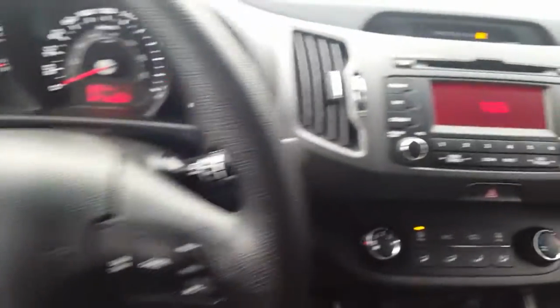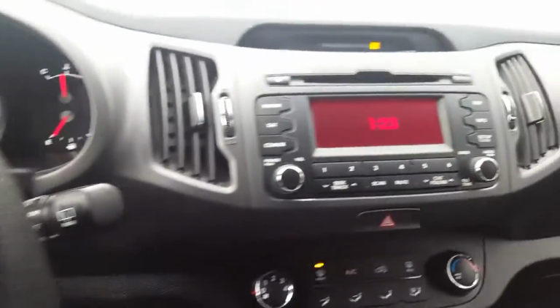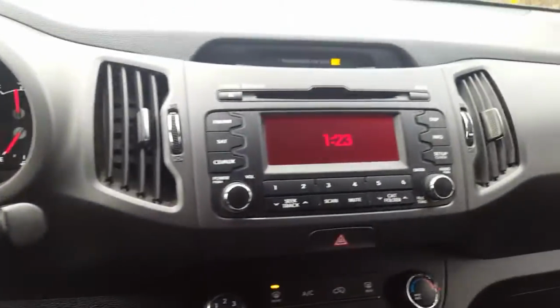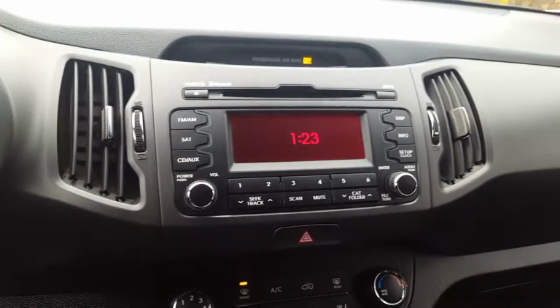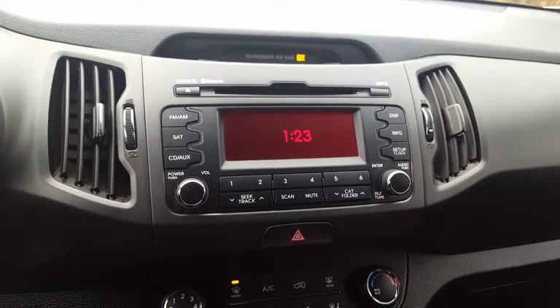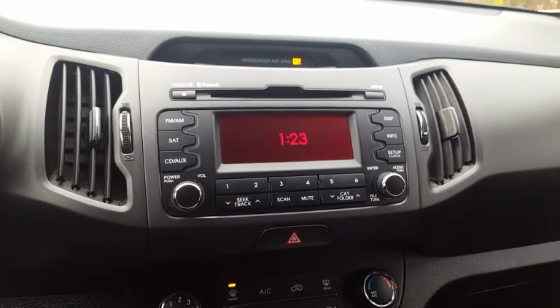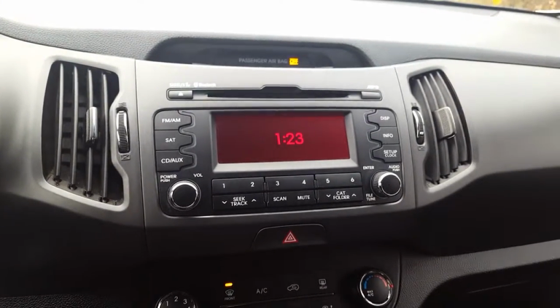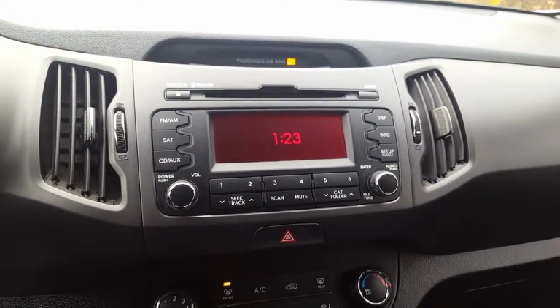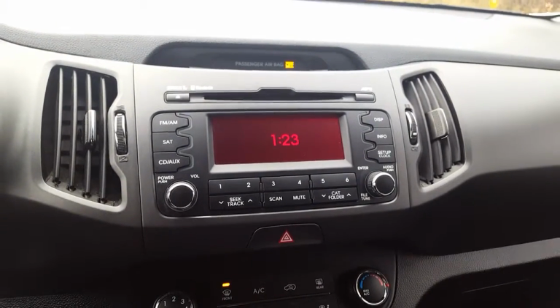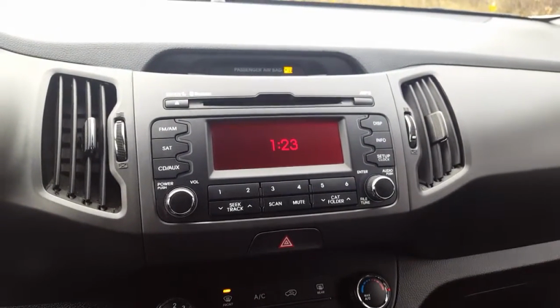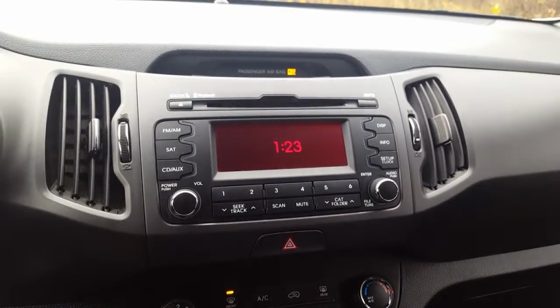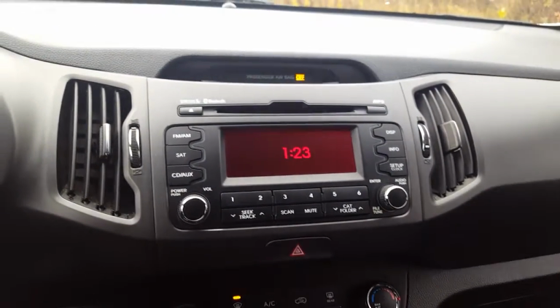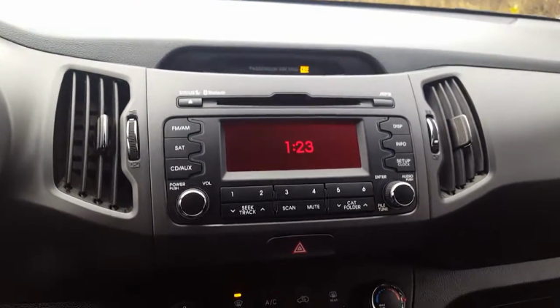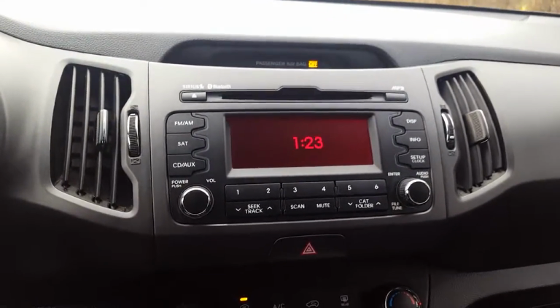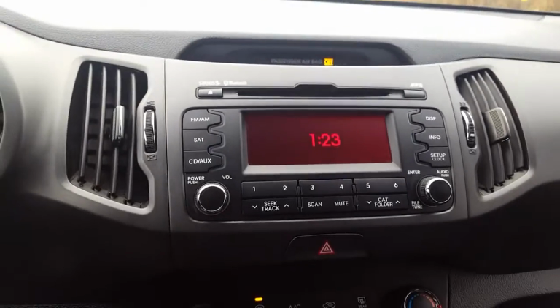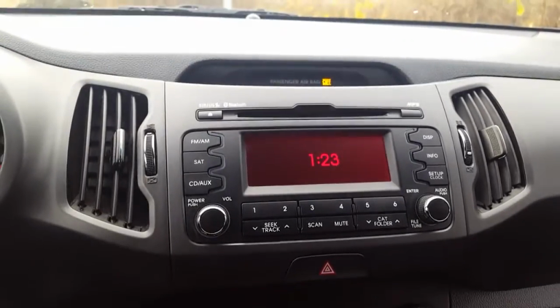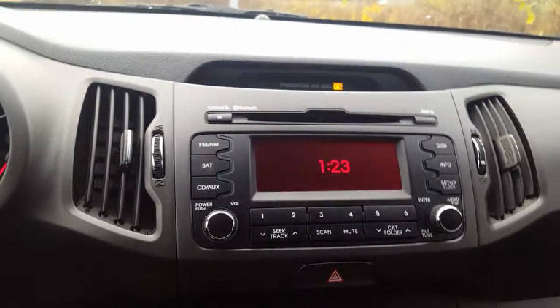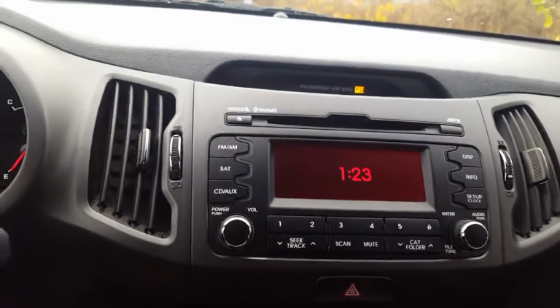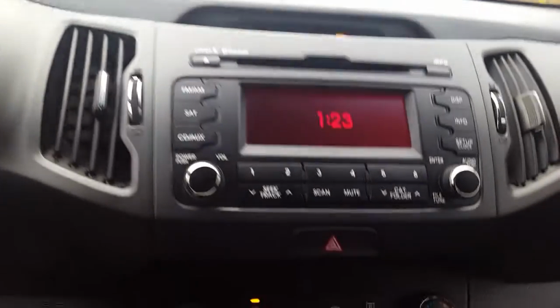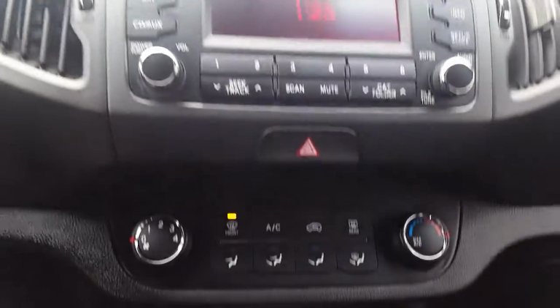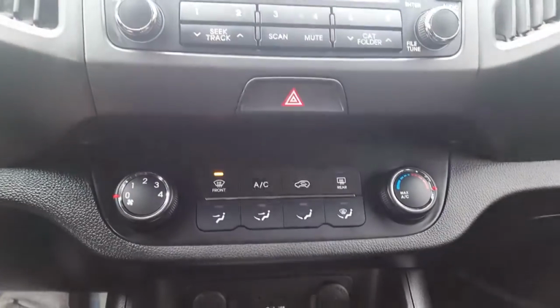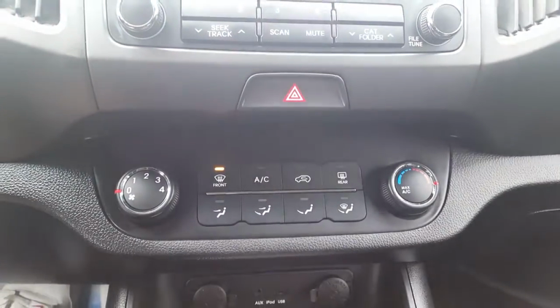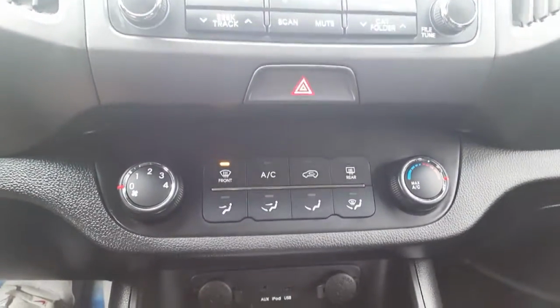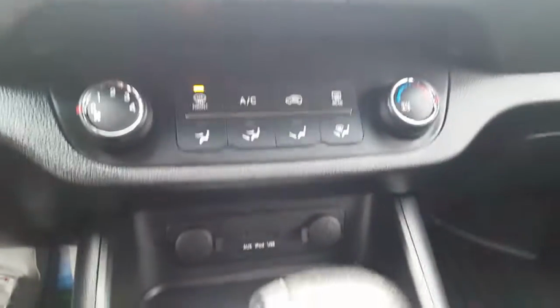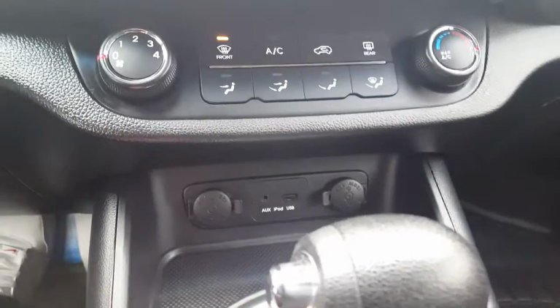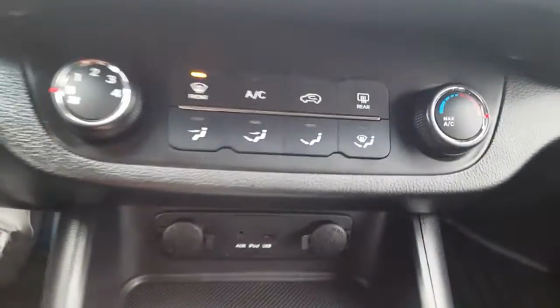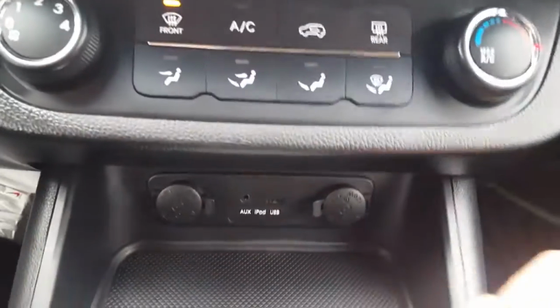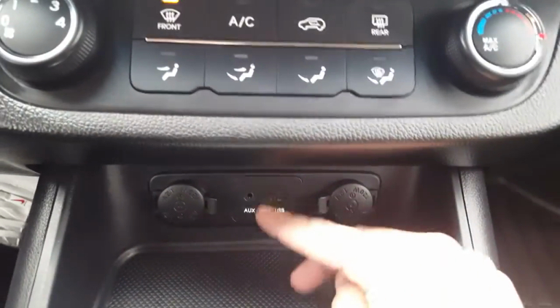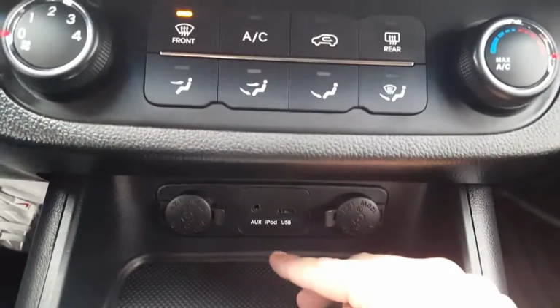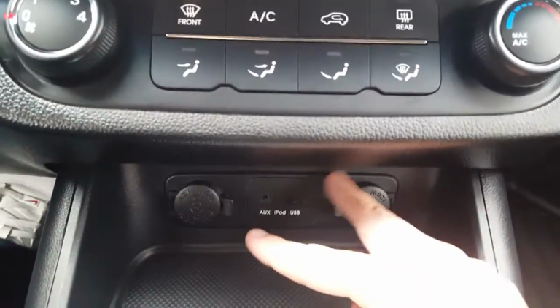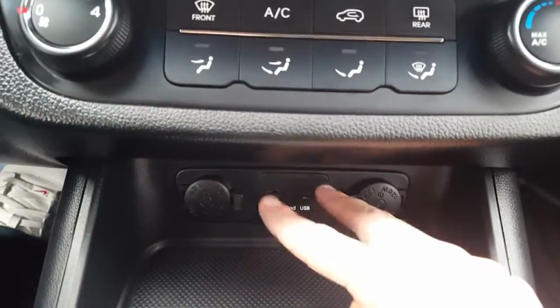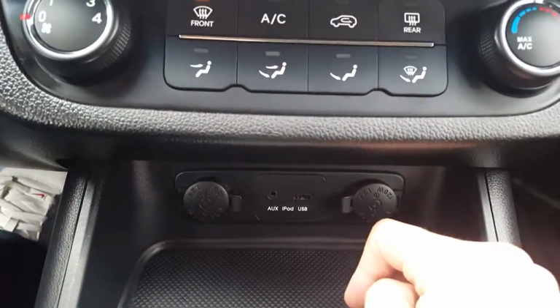Looking to the right here we have our stereo system — FM, AM, satellite, CD, AUX, USB. Looking down here we have our air conditioning unit and right below we have our AUX and USB and we also have two 12-volt outlets.